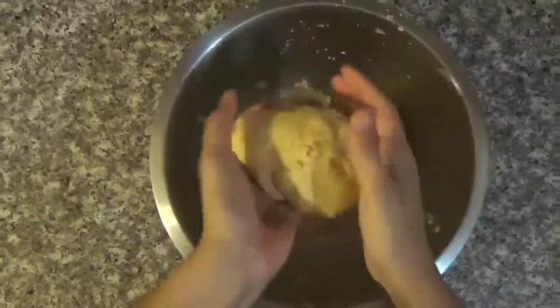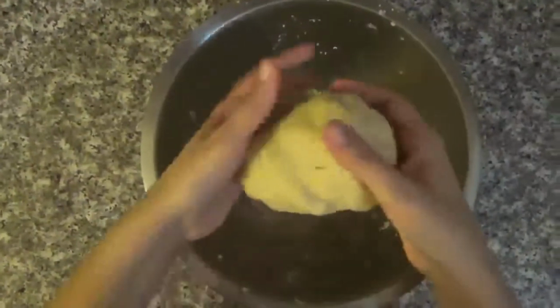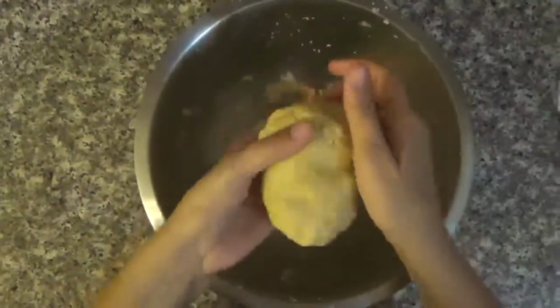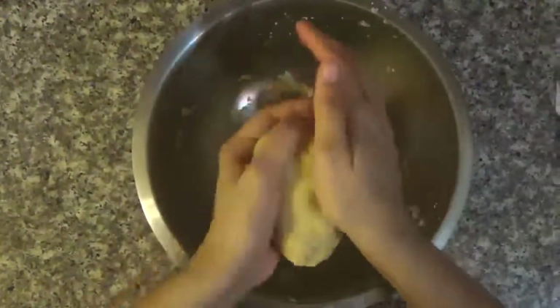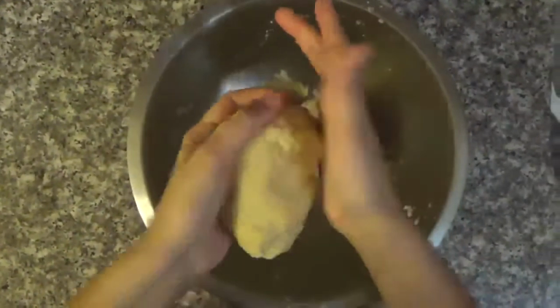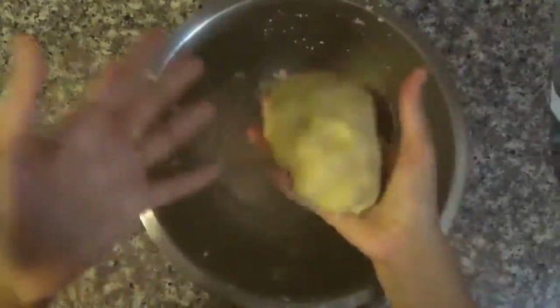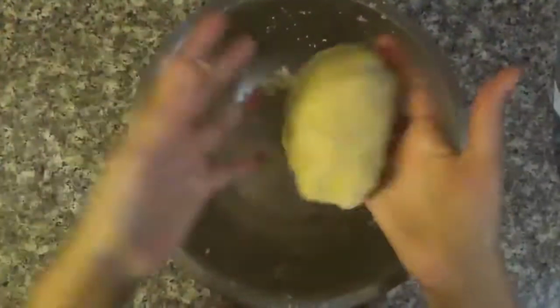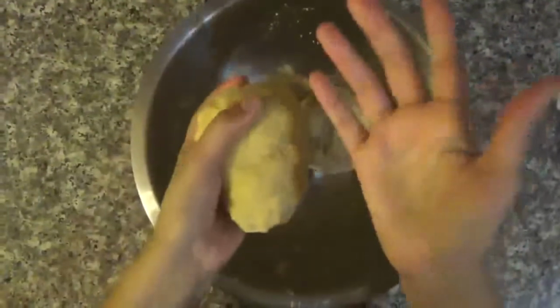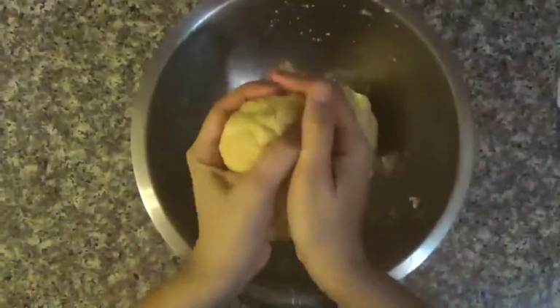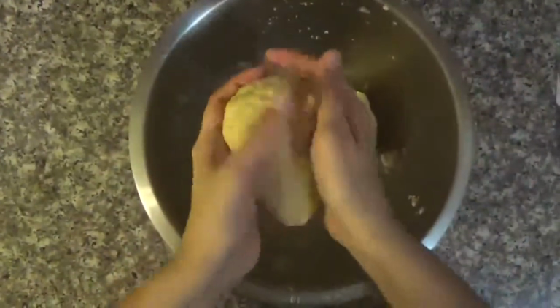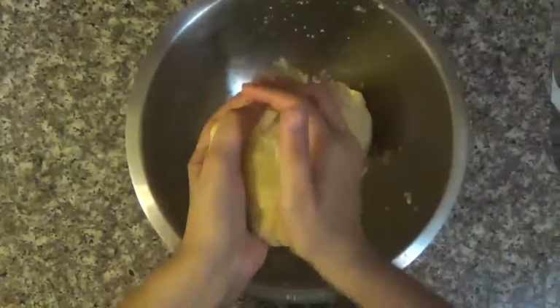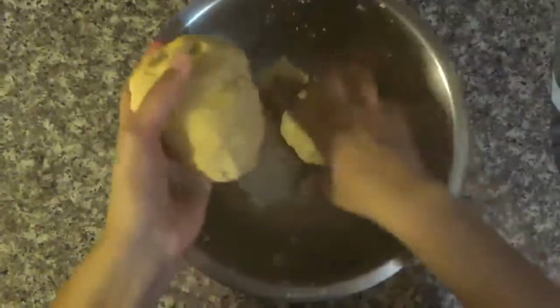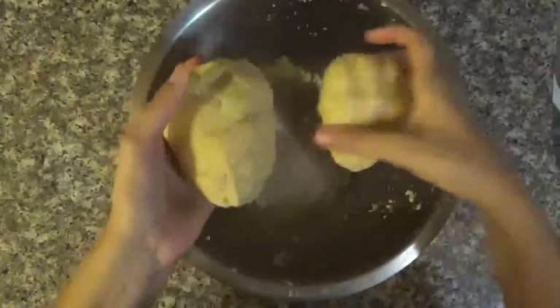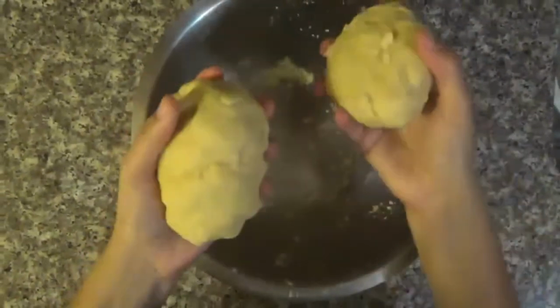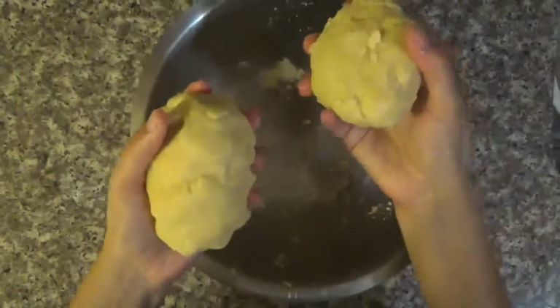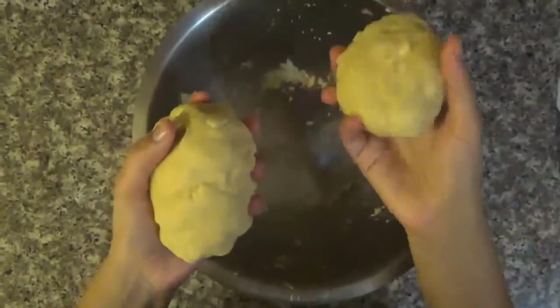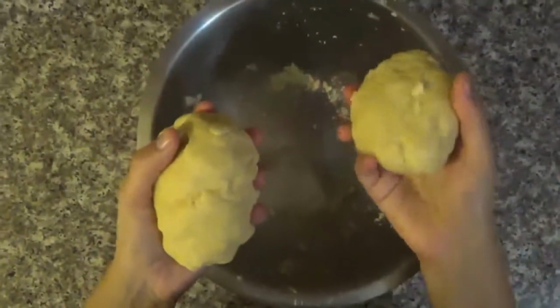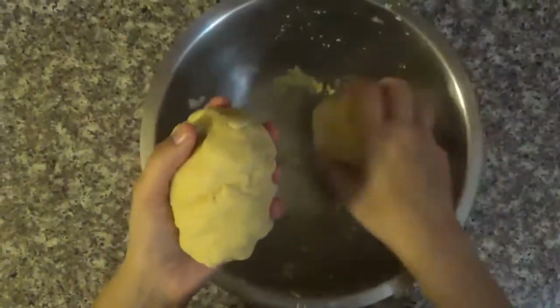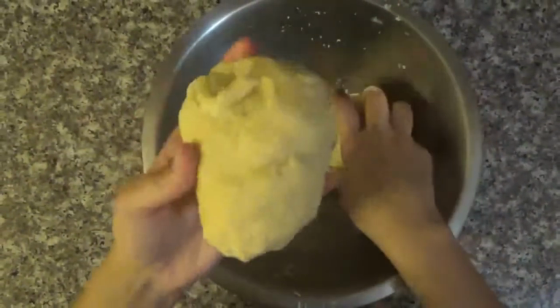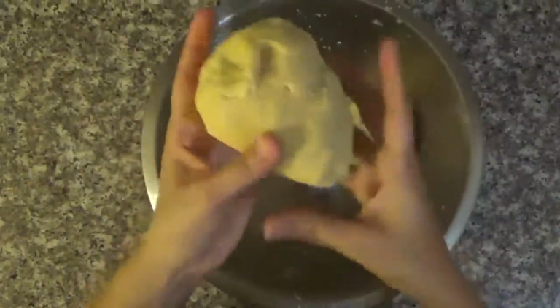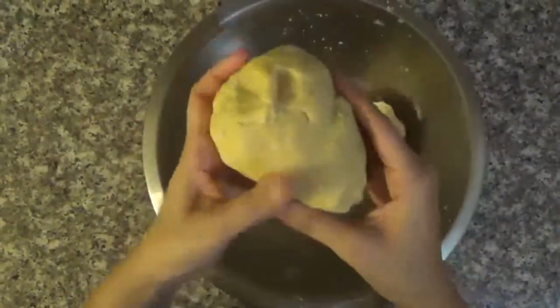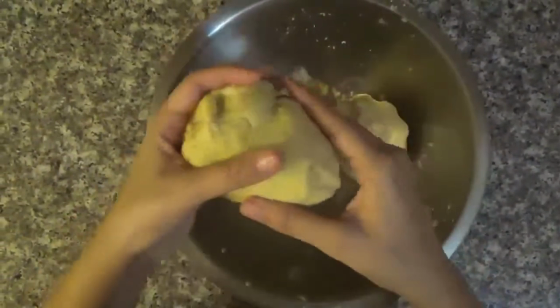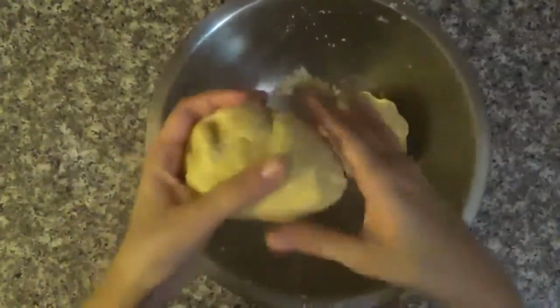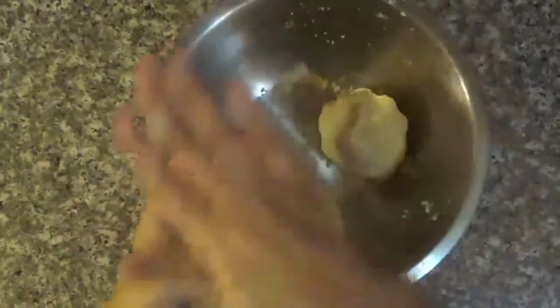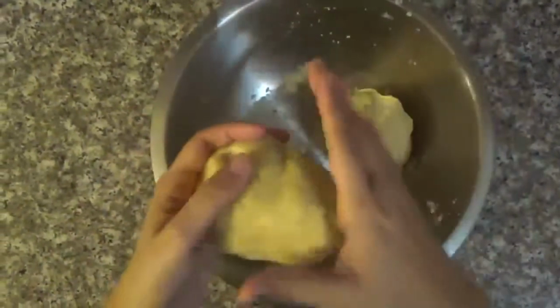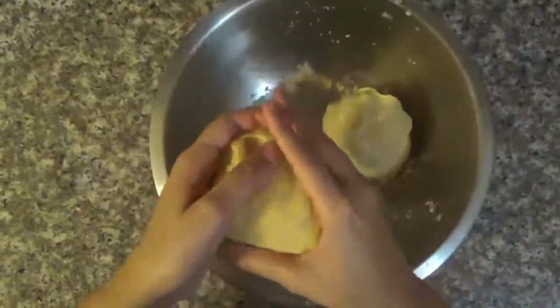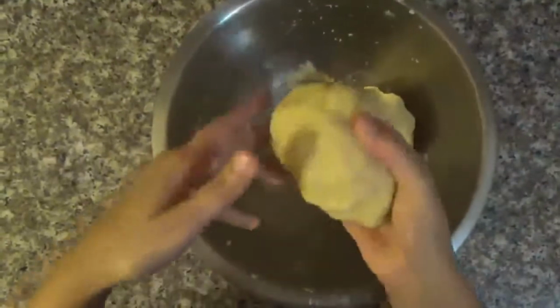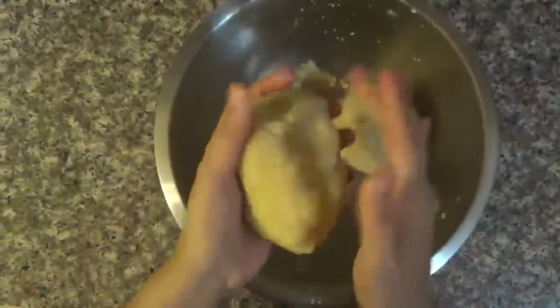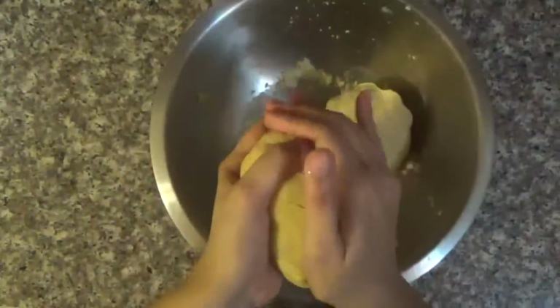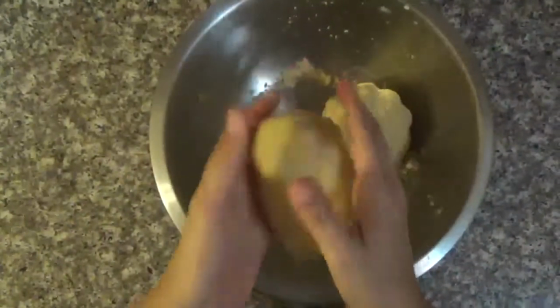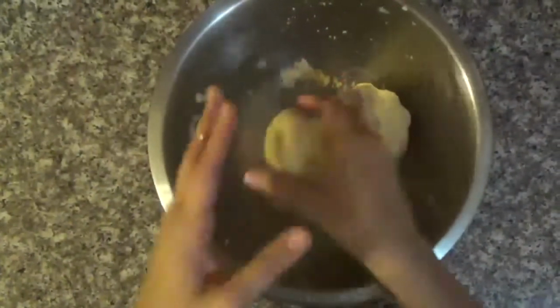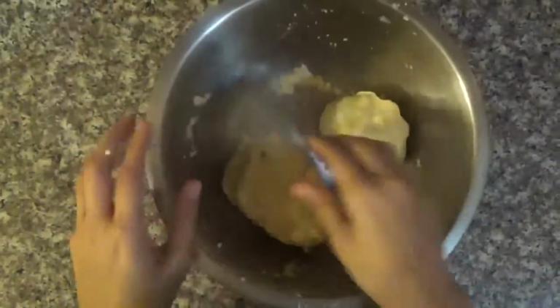When it's starting to become a dough and stop sticking from your hands, make a little ball for the top and a bigger one so you can make the base. Now let's make the filling.